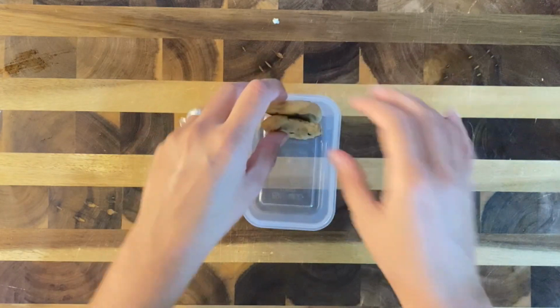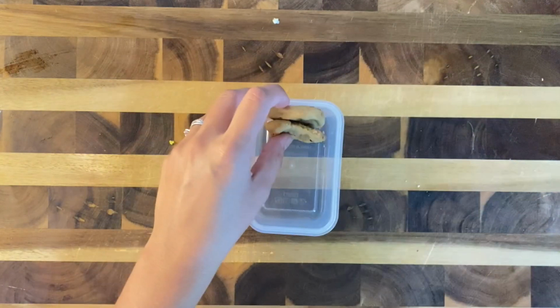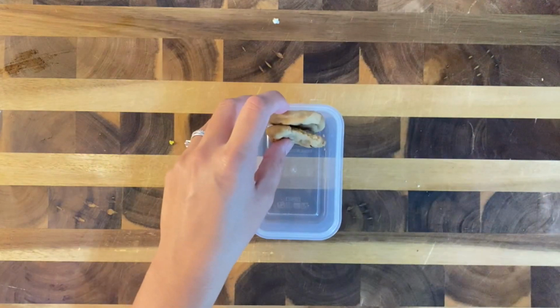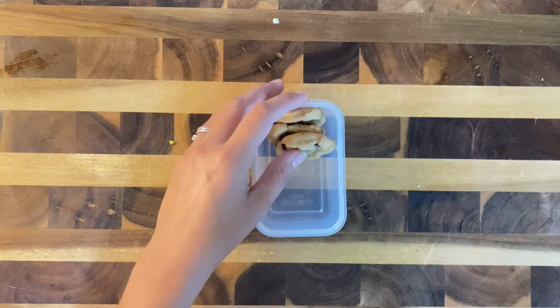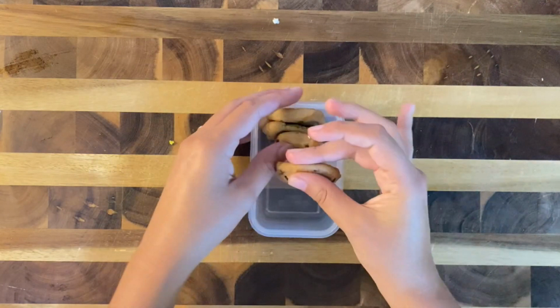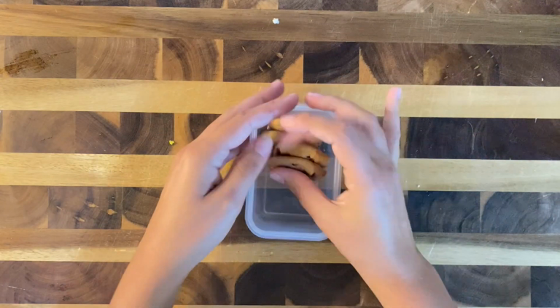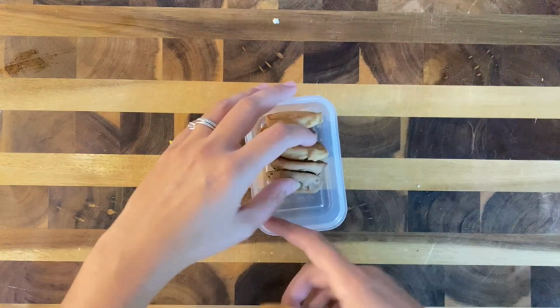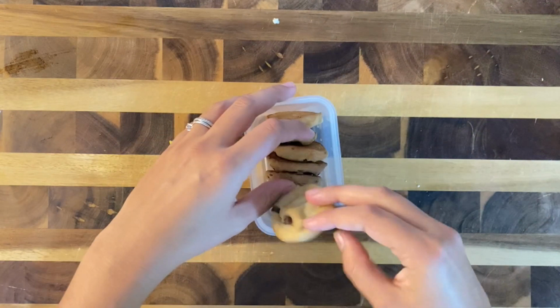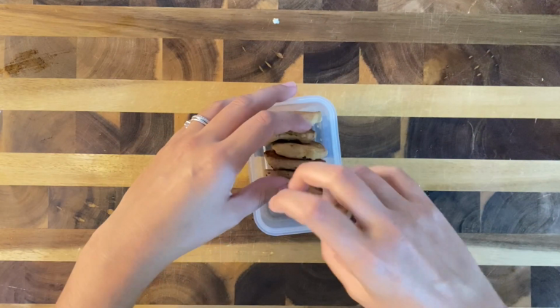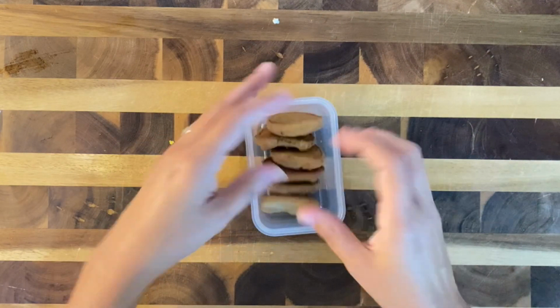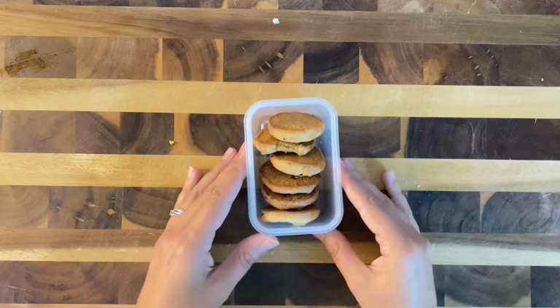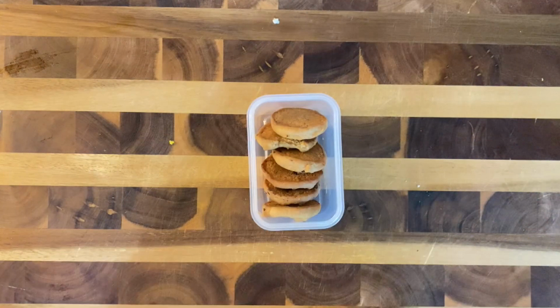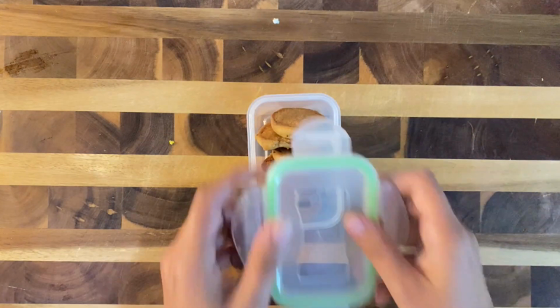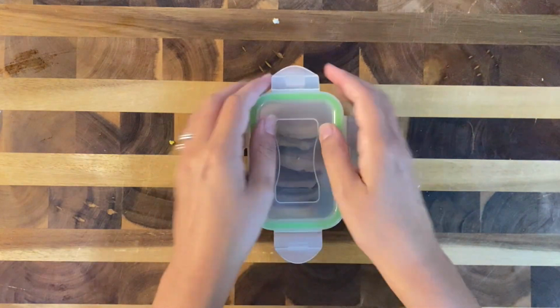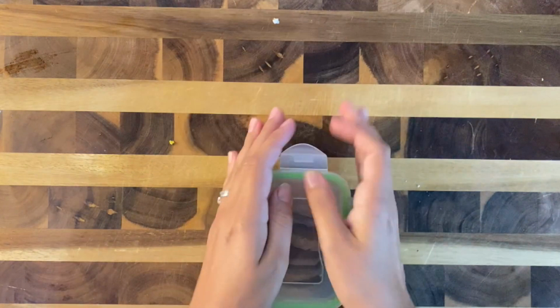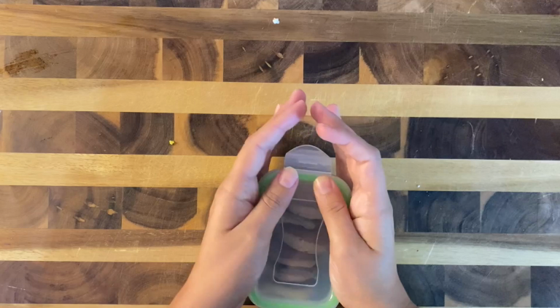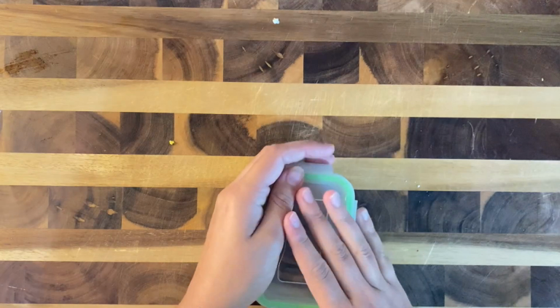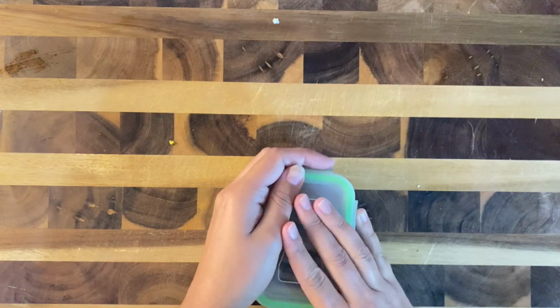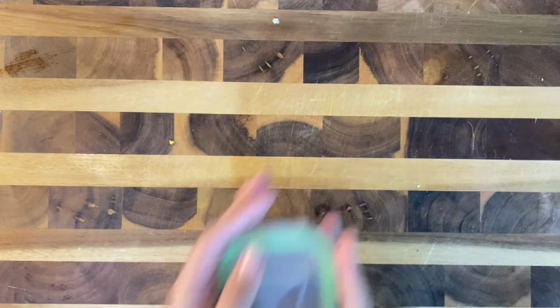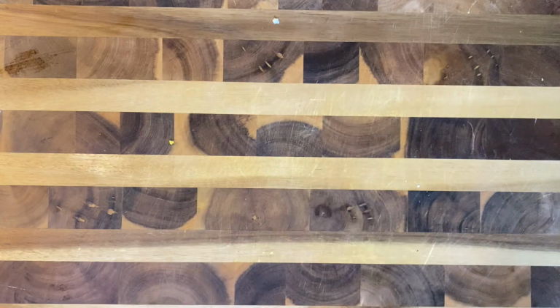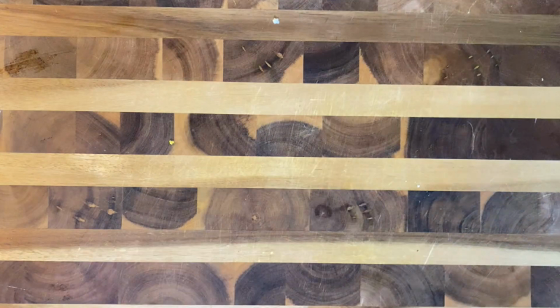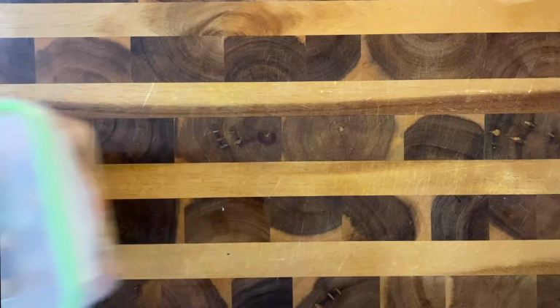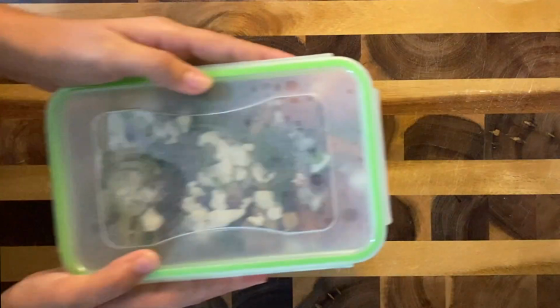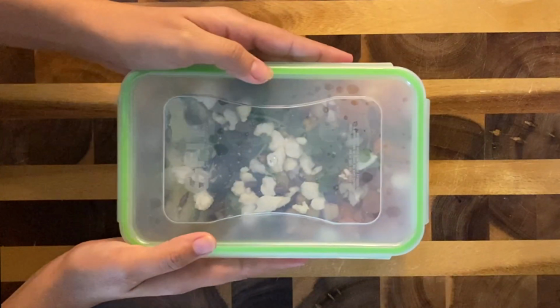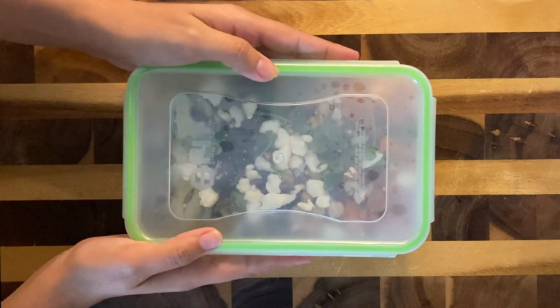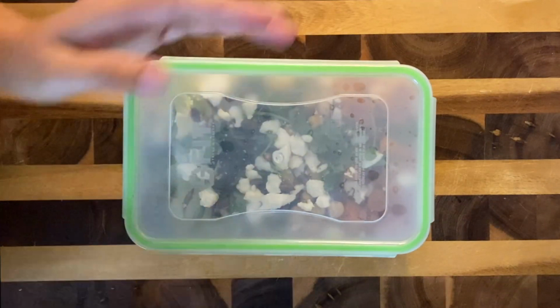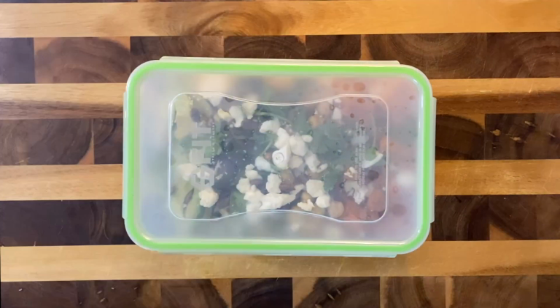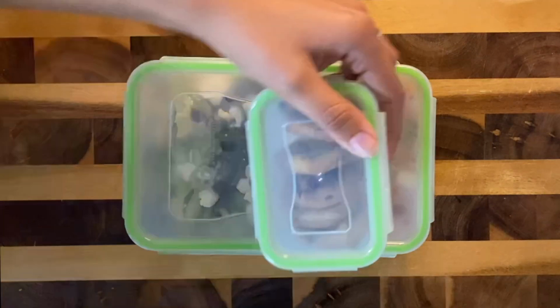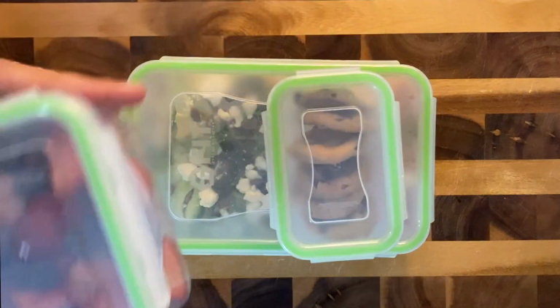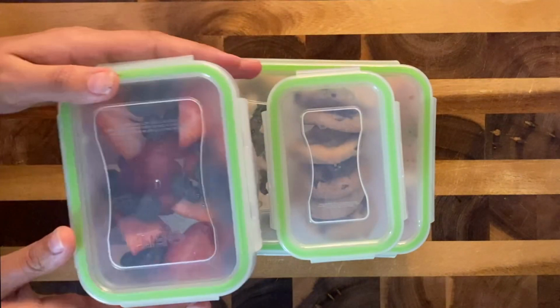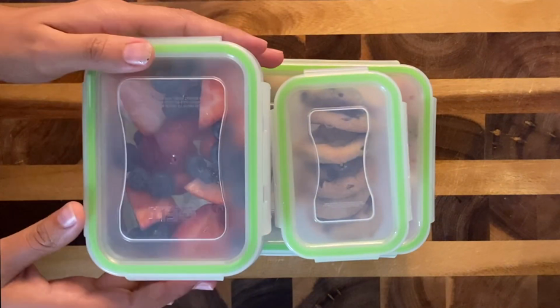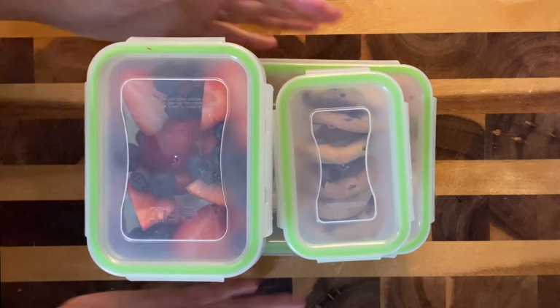With that, his lunch is finished! This cauliflower rice bowl is definitely giving fall vibes, which I'm so ready for. I hope he enjoys!